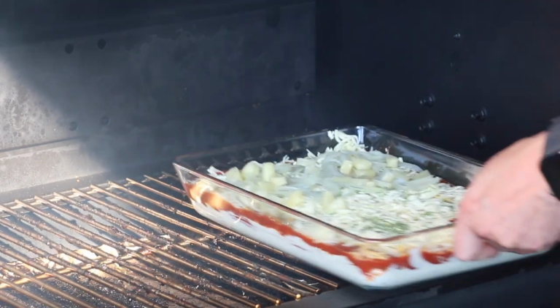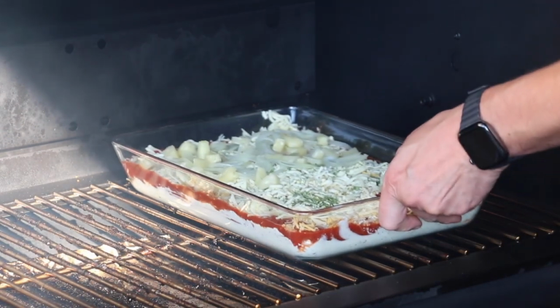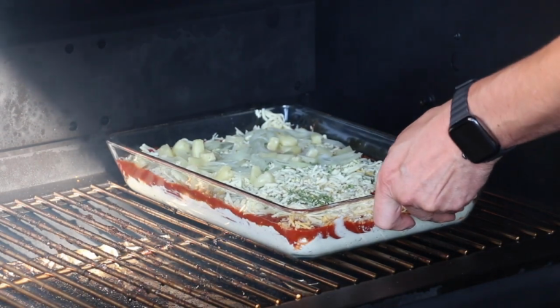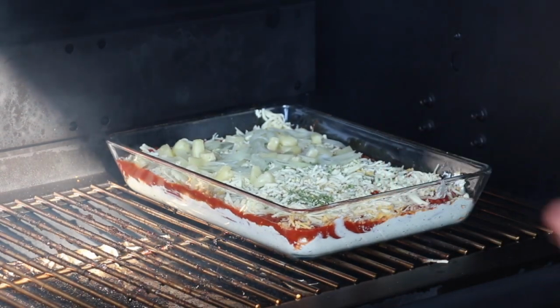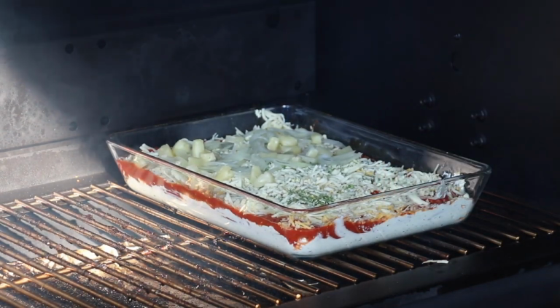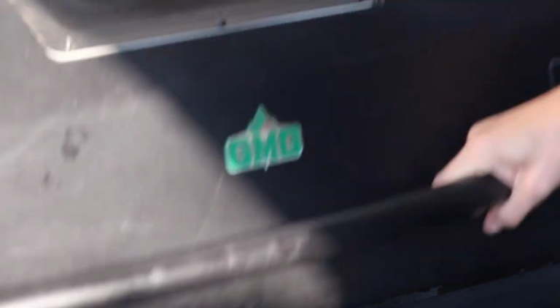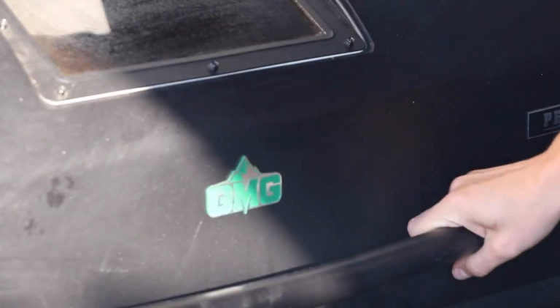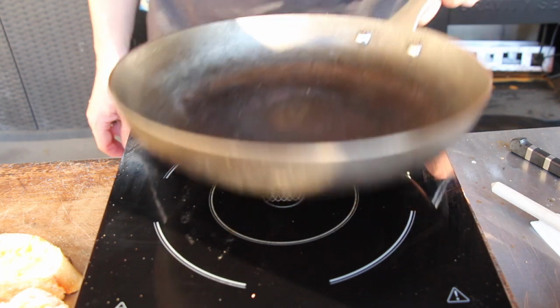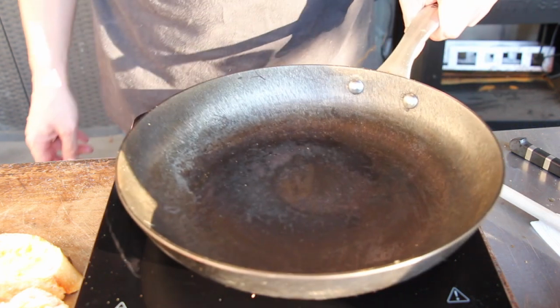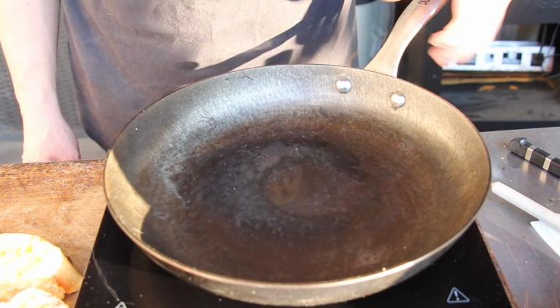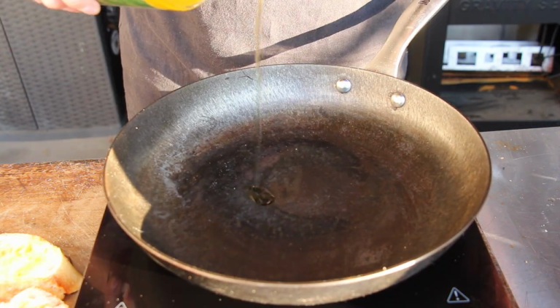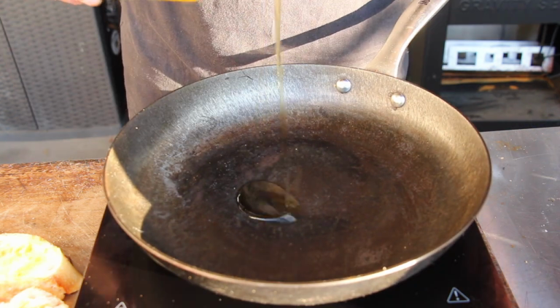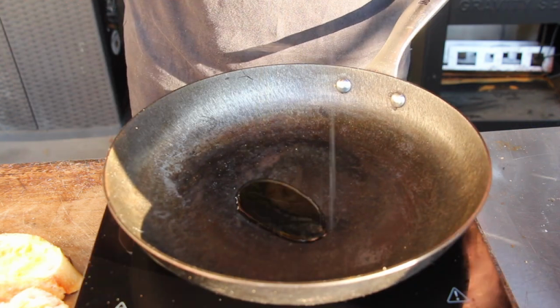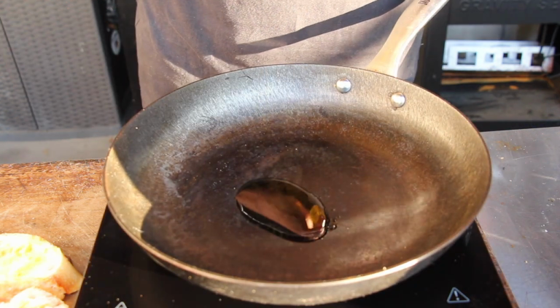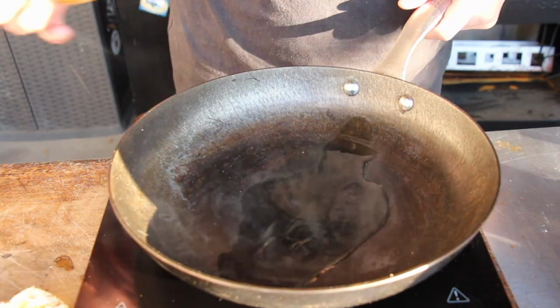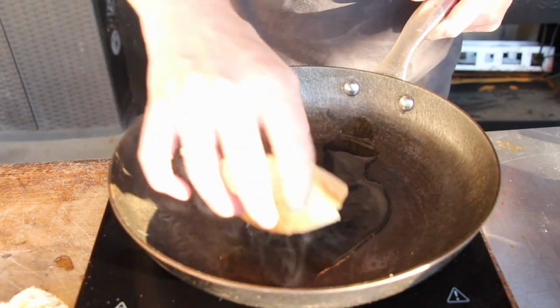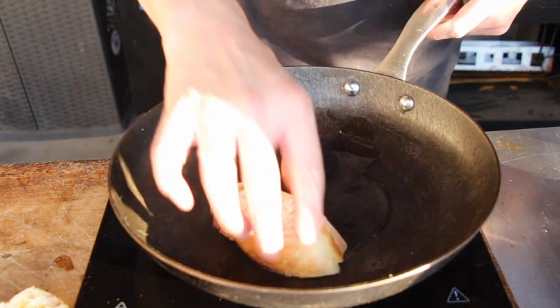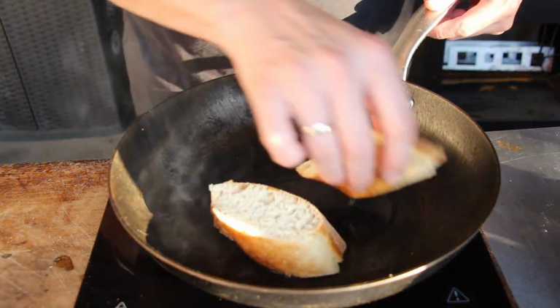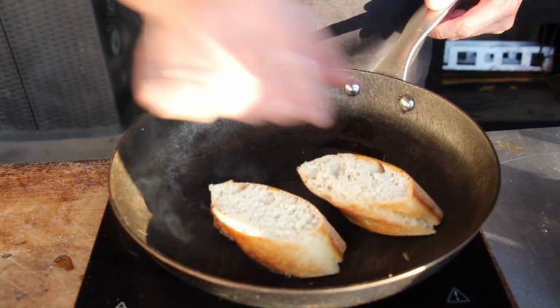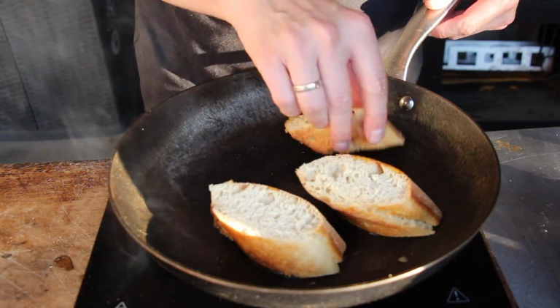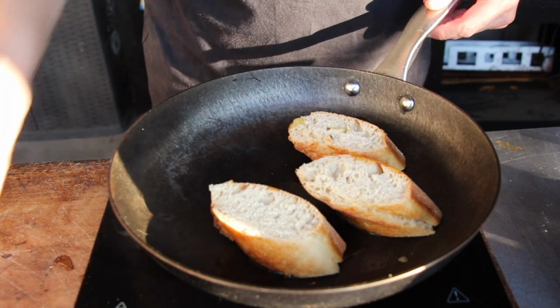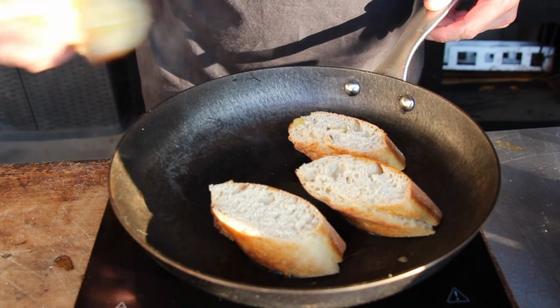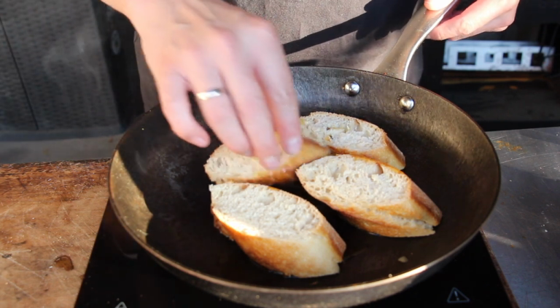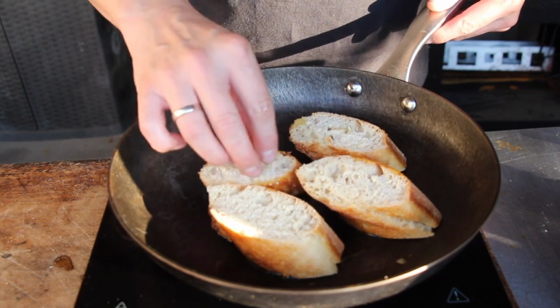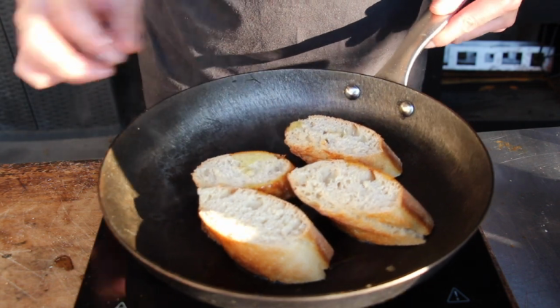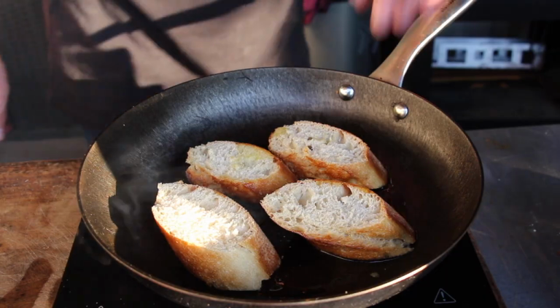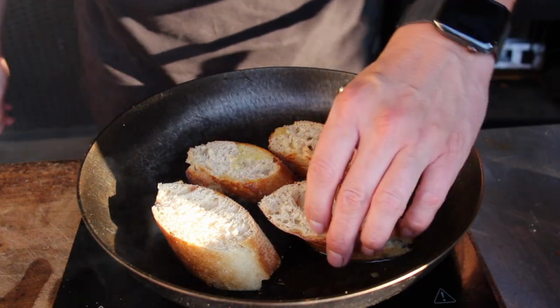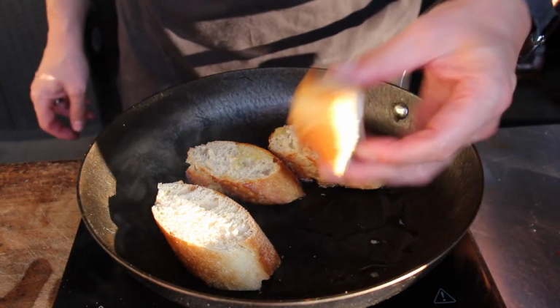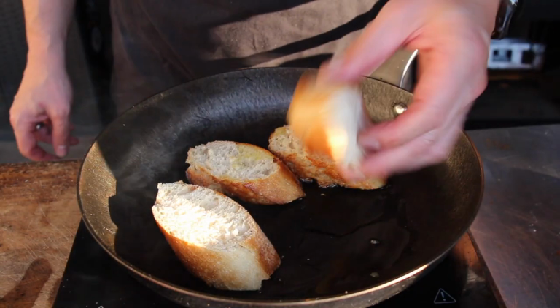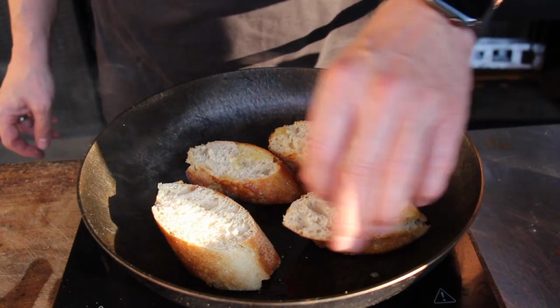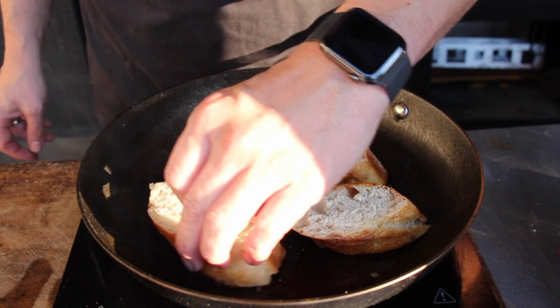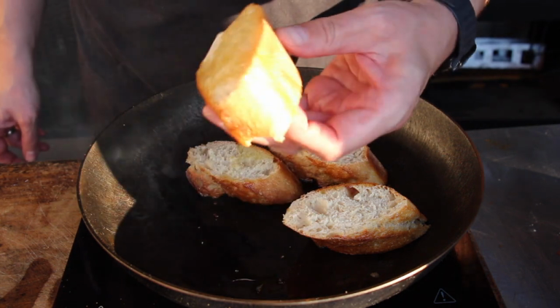I've already preheated my GMG pellet grill to 140 degrees Celsius, which is approximately 270 degrees Fahrenheit, and we're going to smoke the pizza dip for around 35 minutes. In the meantime, there's enough time to take a cast iron pan and heat up some olive oil.